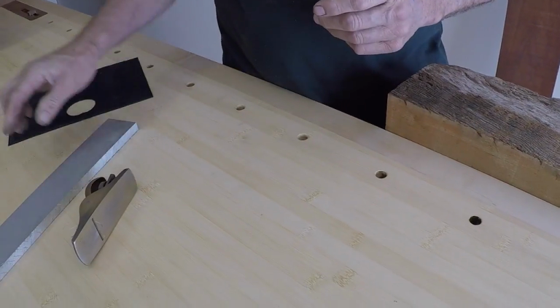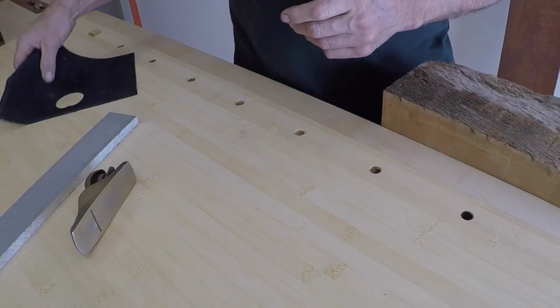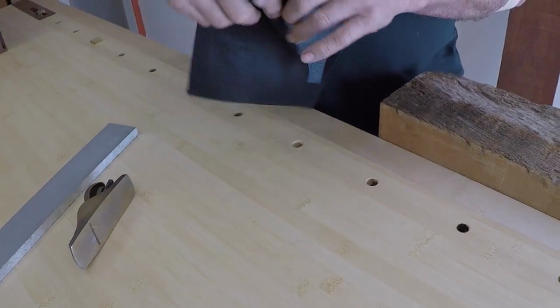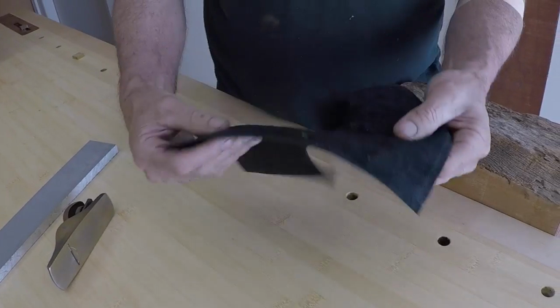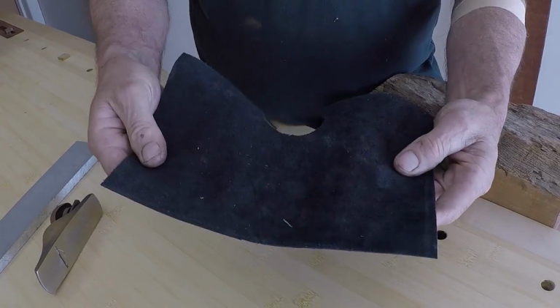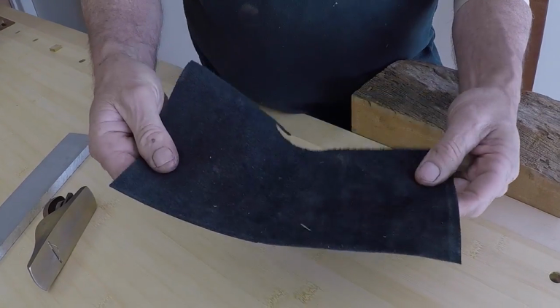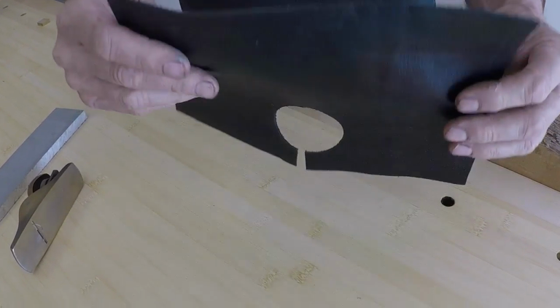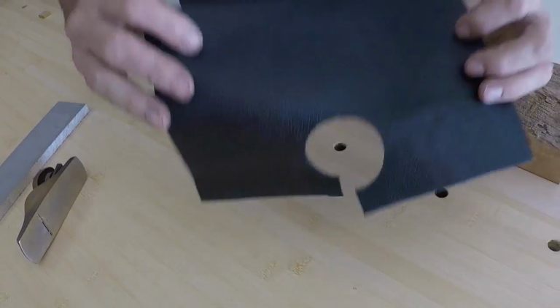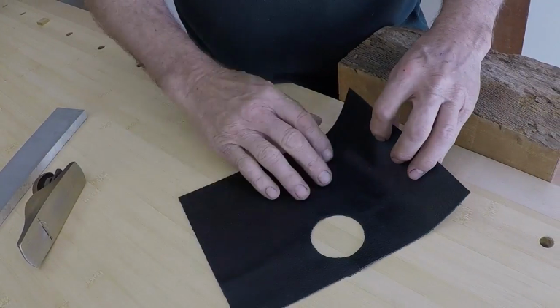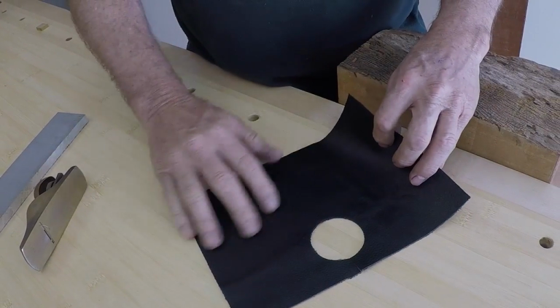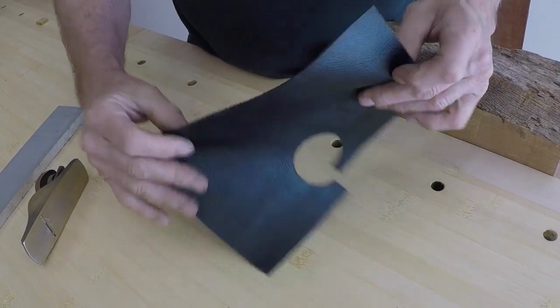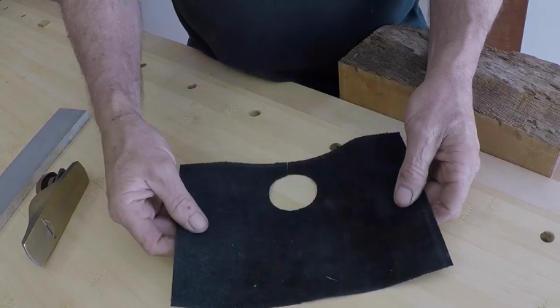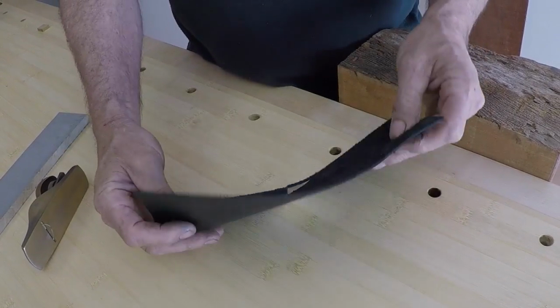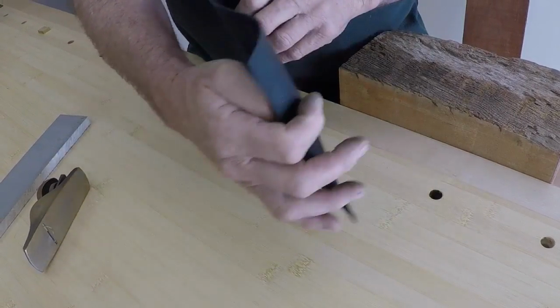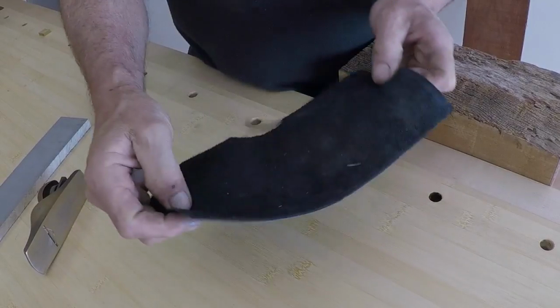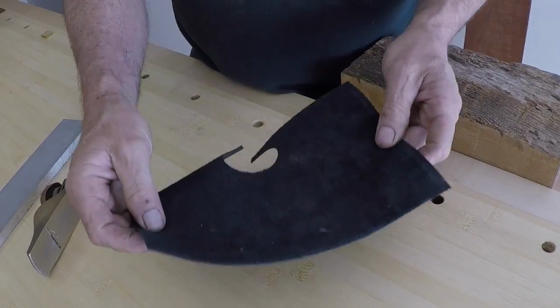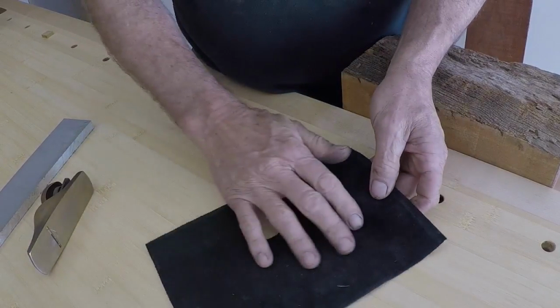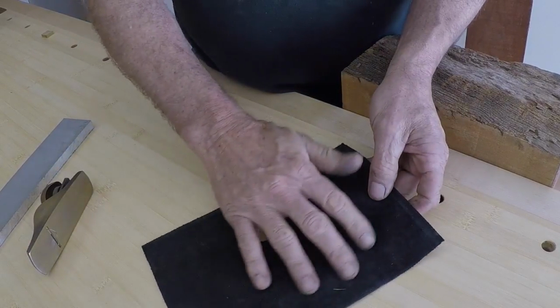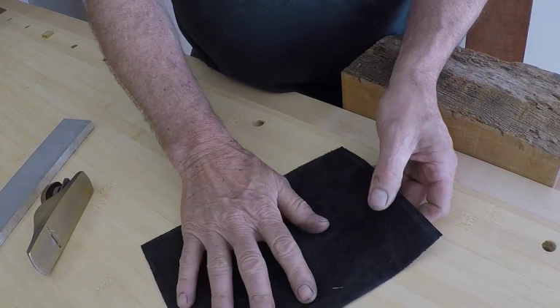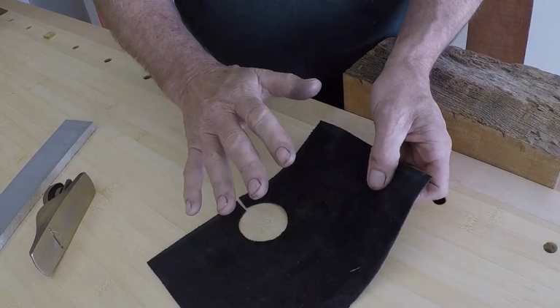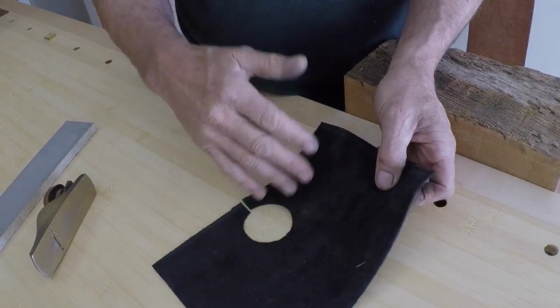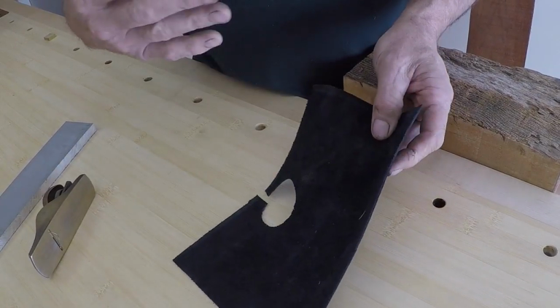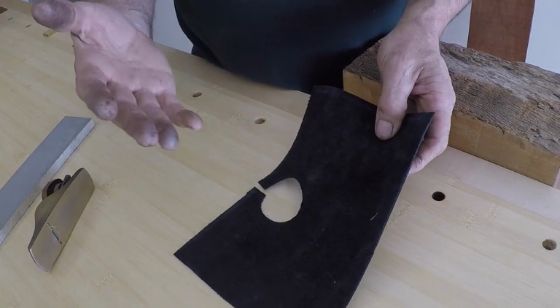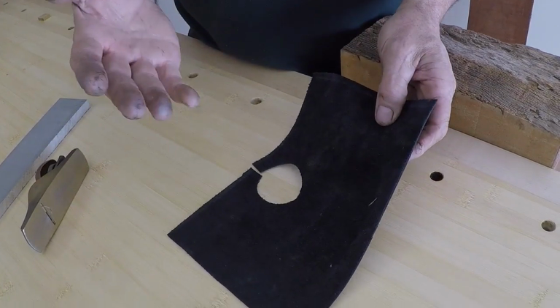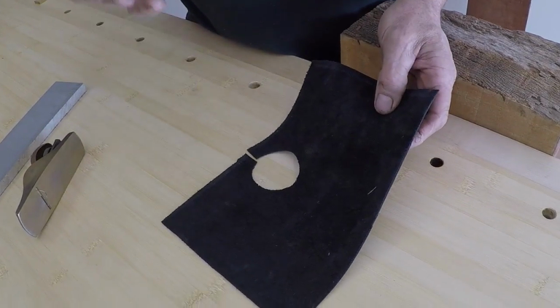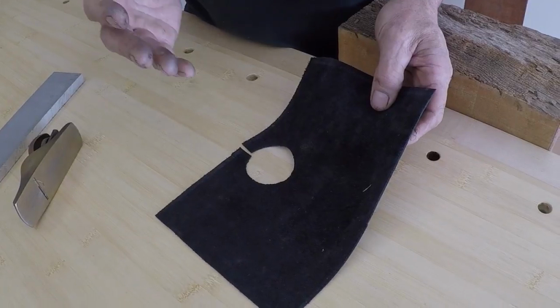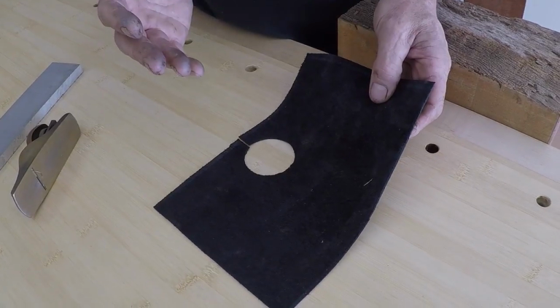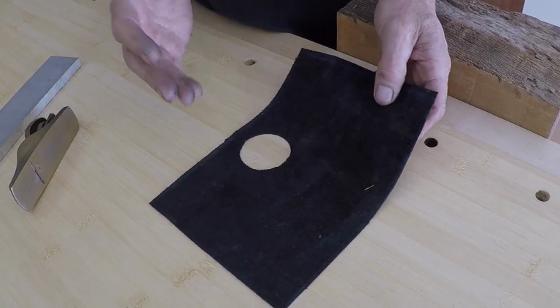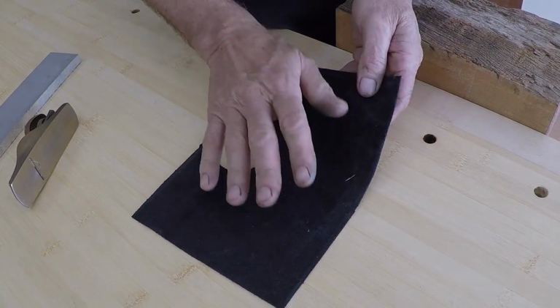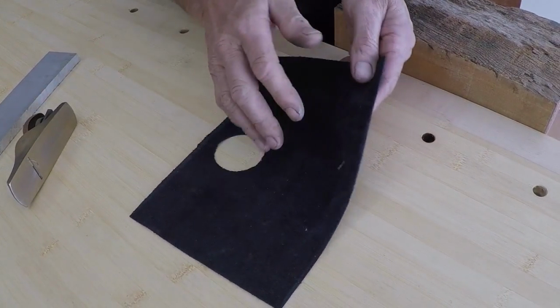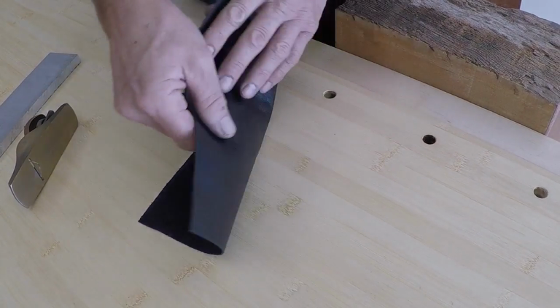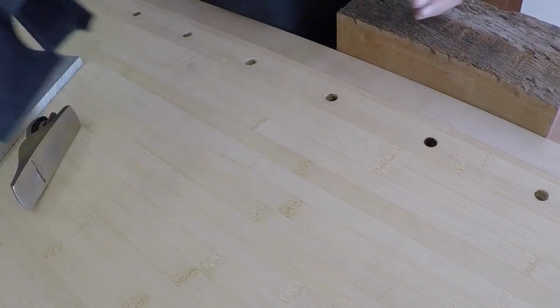Instead of putting wood directly in your vice, what we recommend is to glue the shiny side of leather onto the vice jaw and use the rough side for holding wood. That way, if your wood isn't perfectly parallel, it will hold it better.